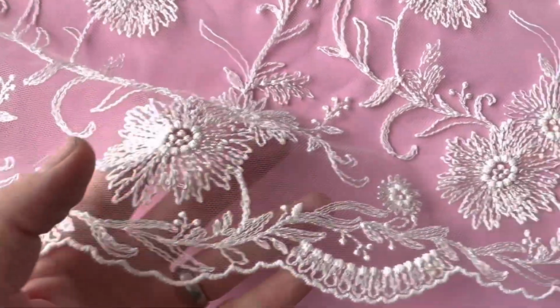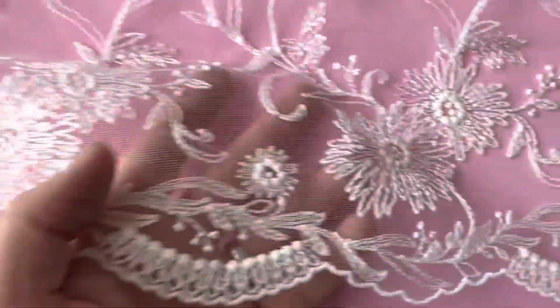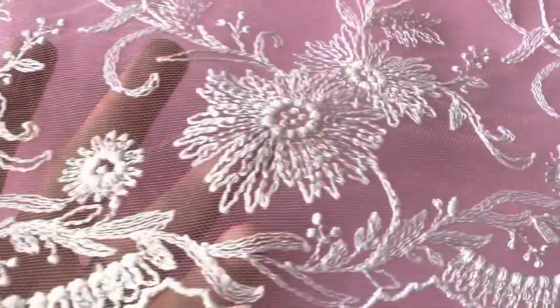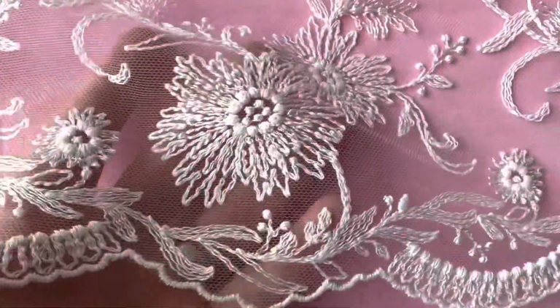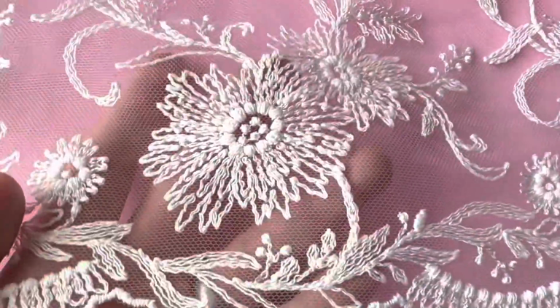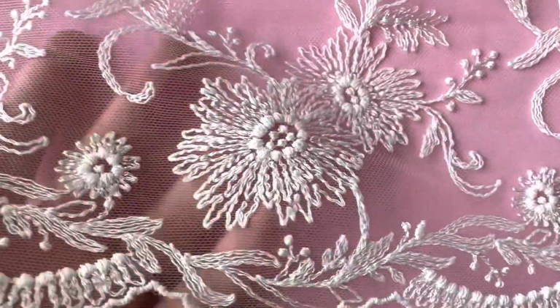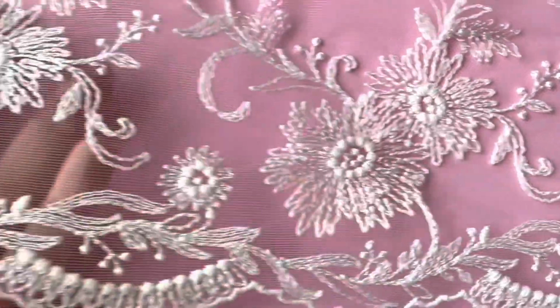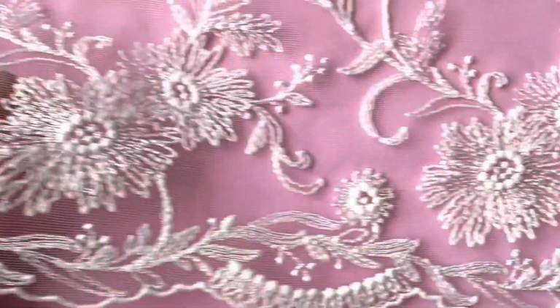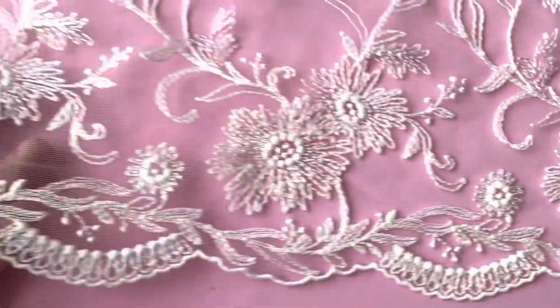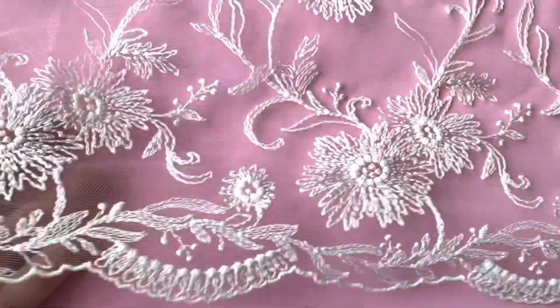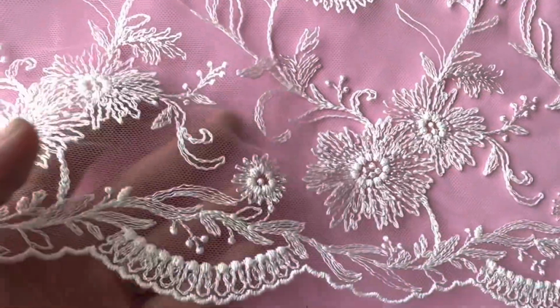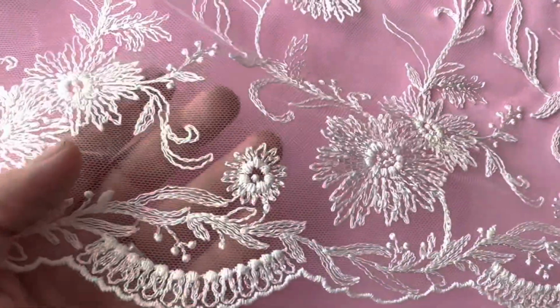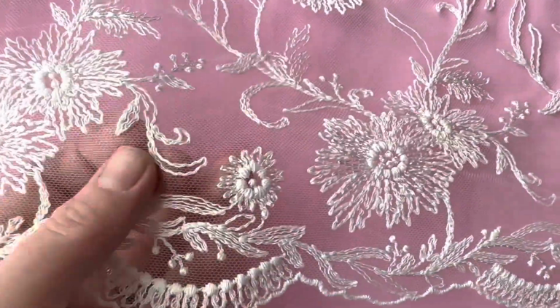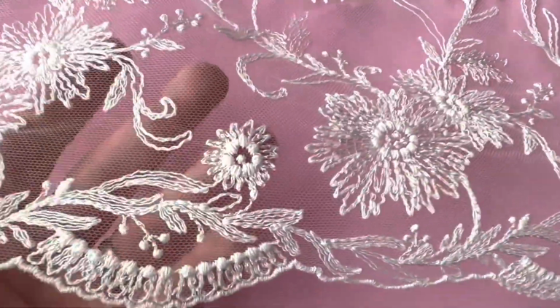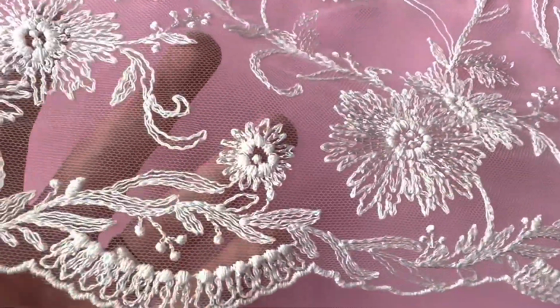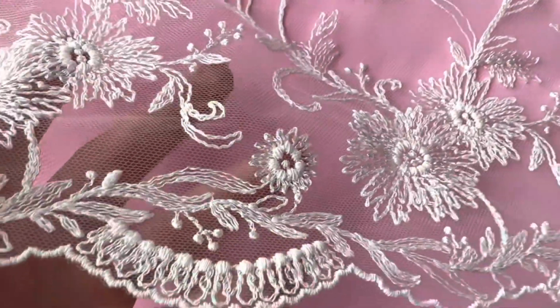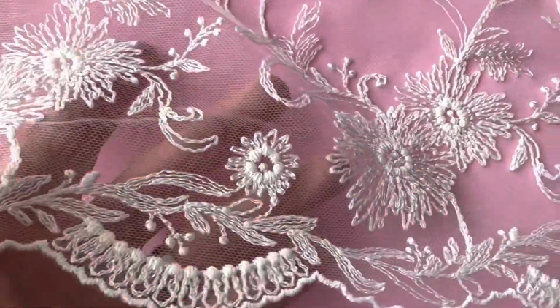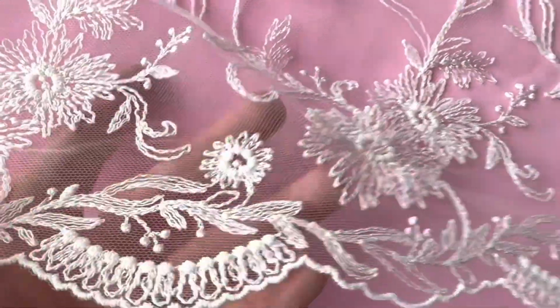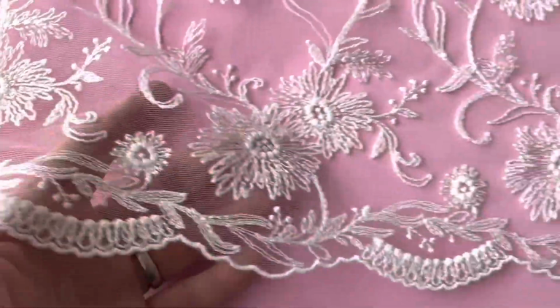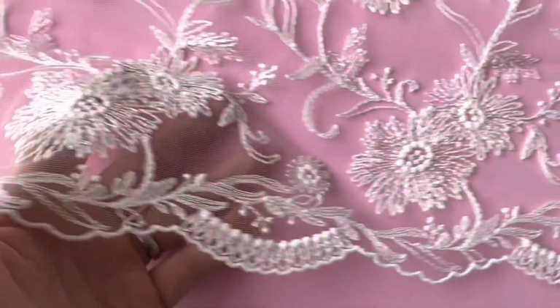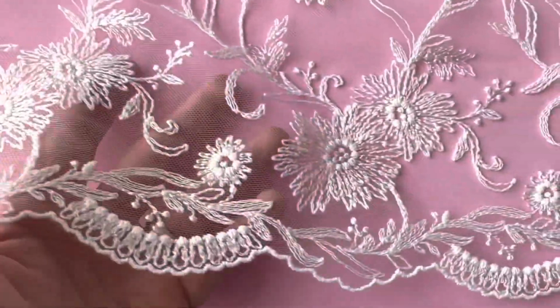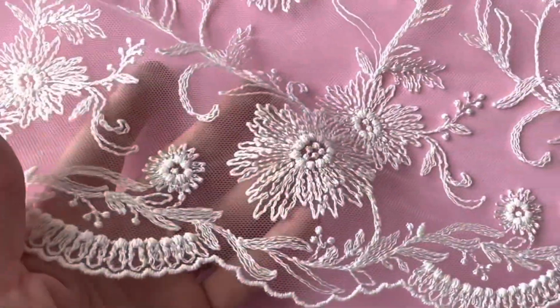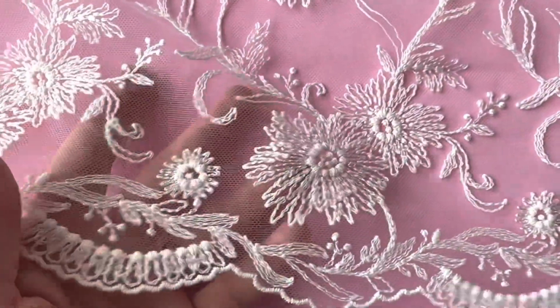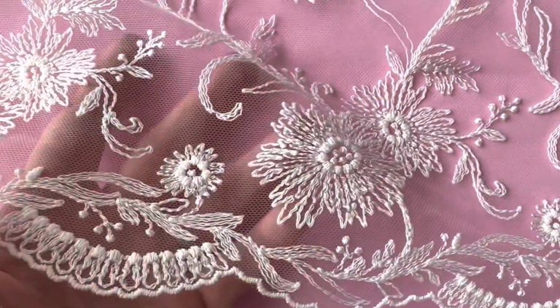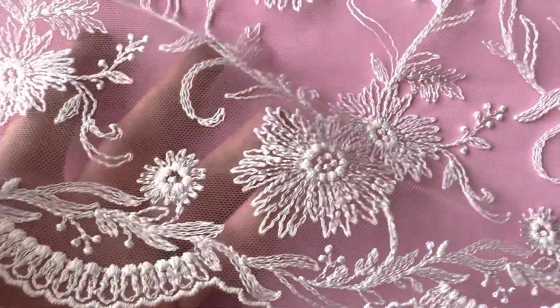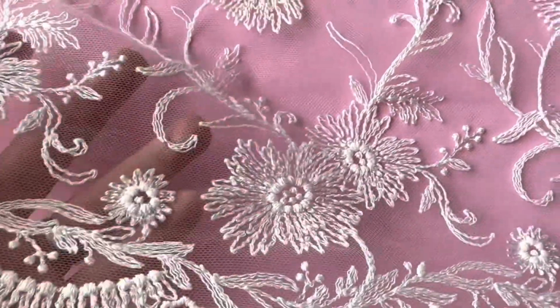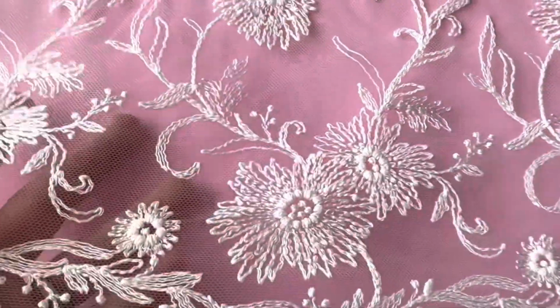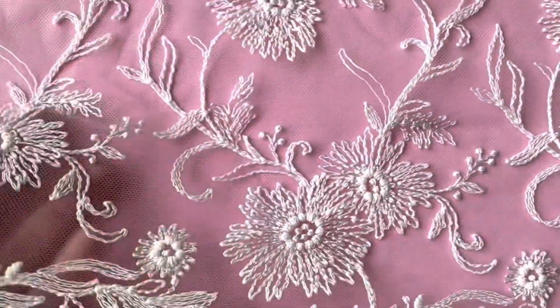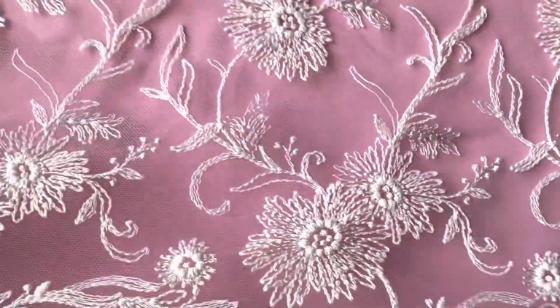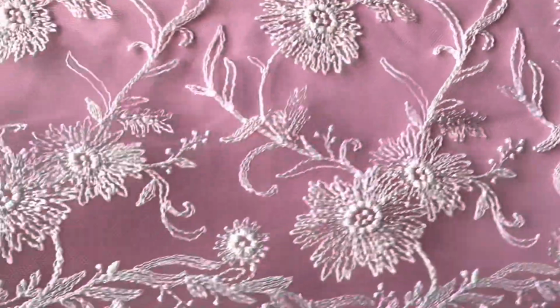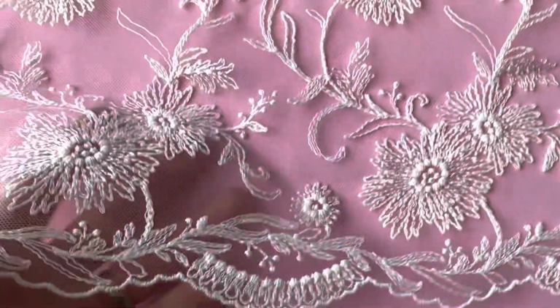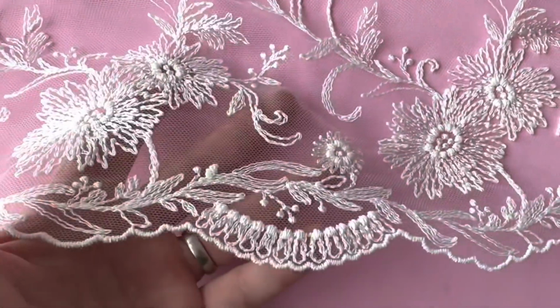Good morning from Bridal Fabrics. This is a beautiful French ivory lace embroidered onto an ivory tulle. We've called it Orla, or Orlaith, depending whether you're Irish or not. It's written Orlaith.